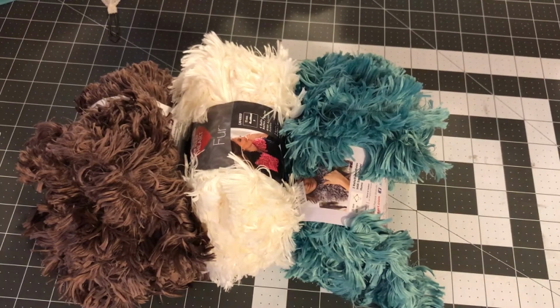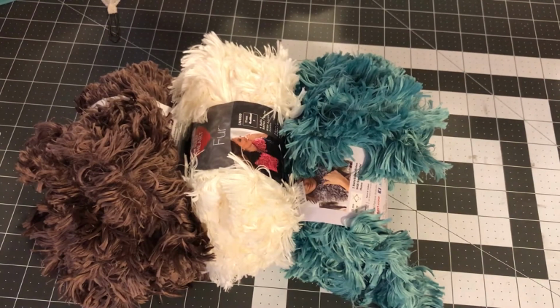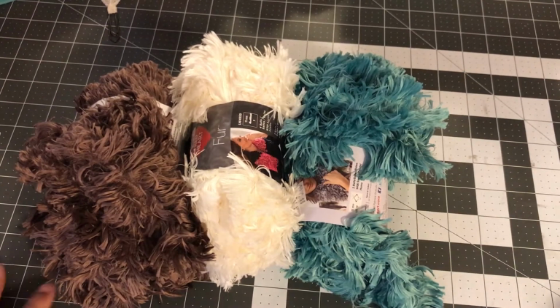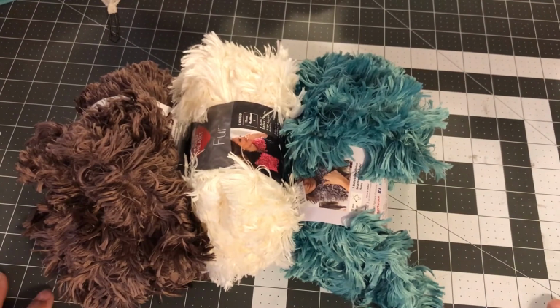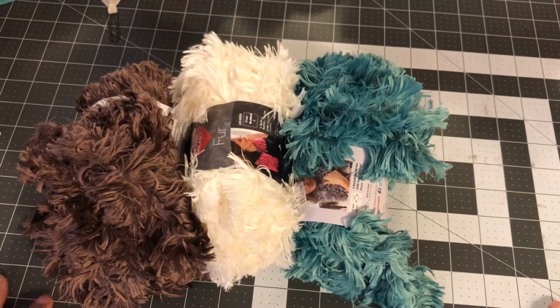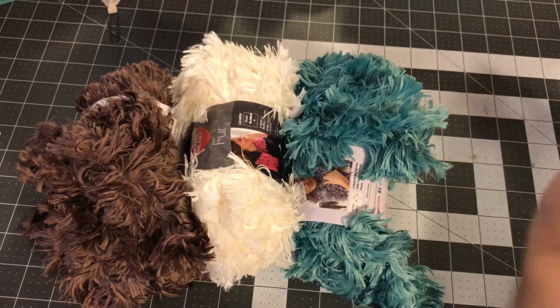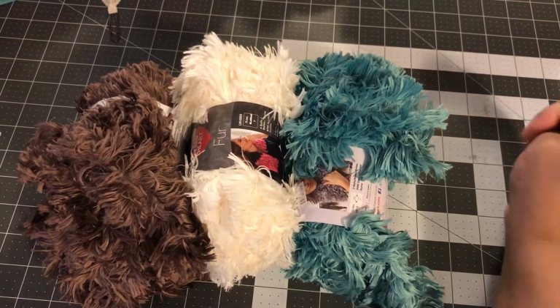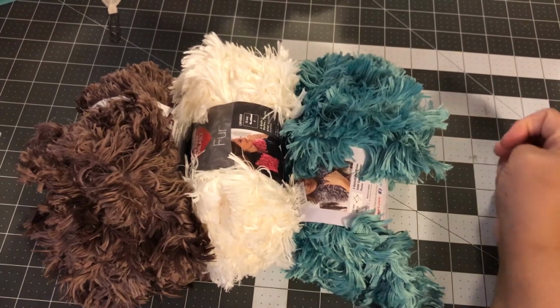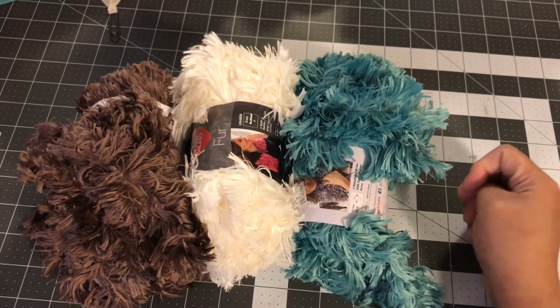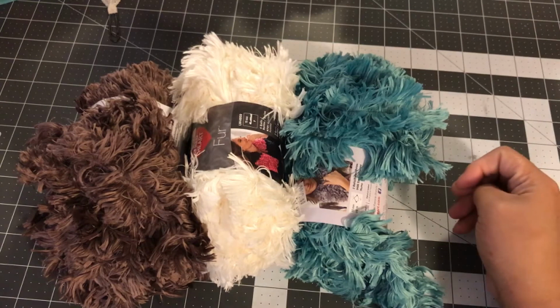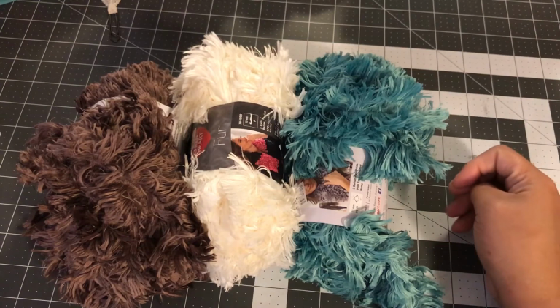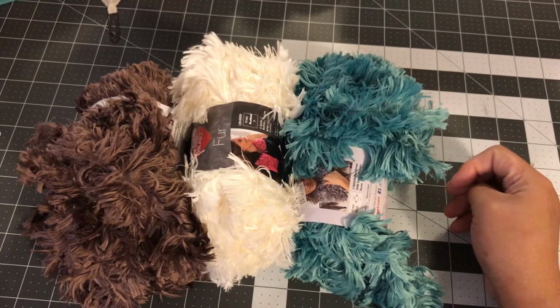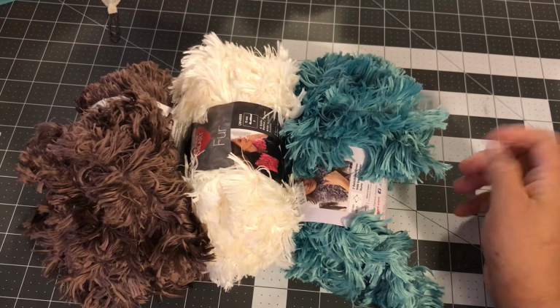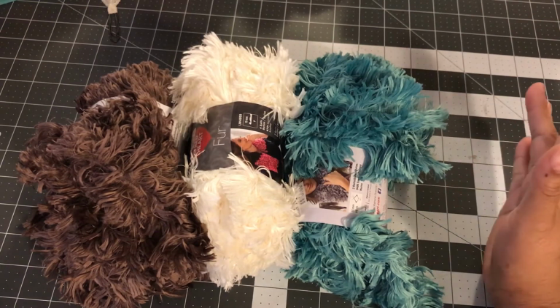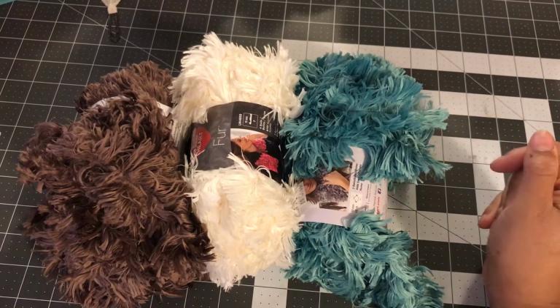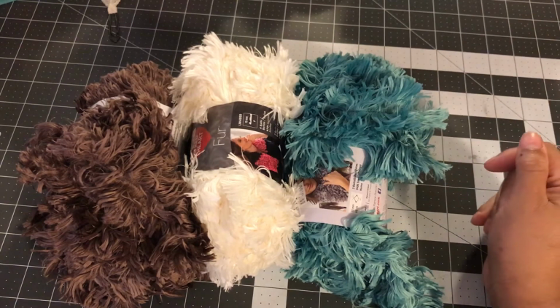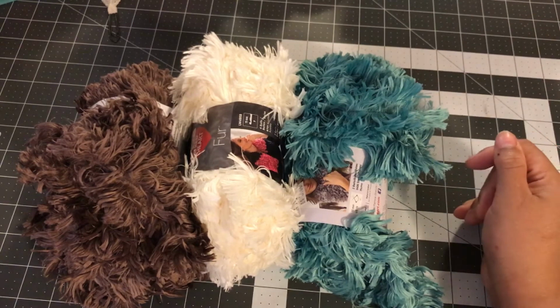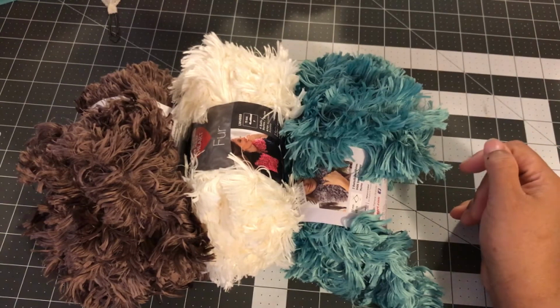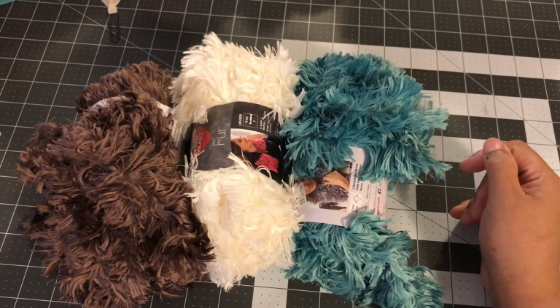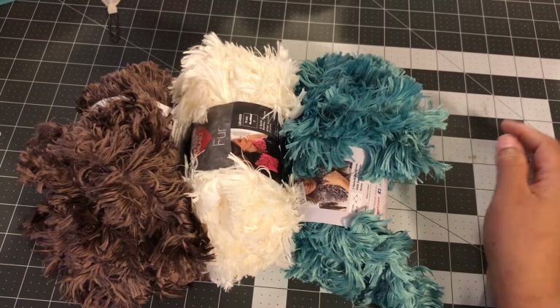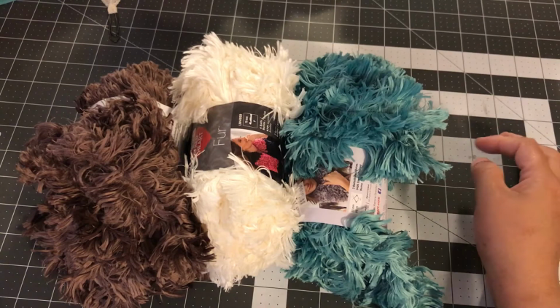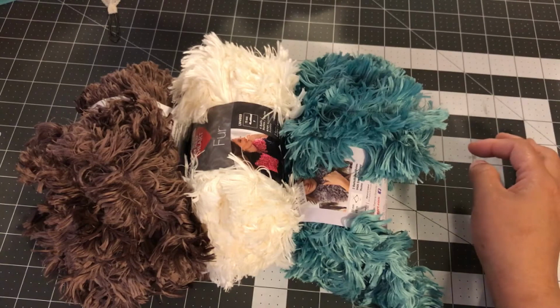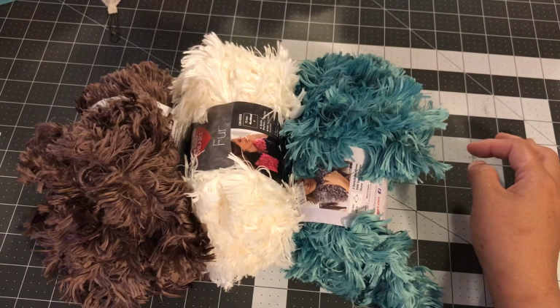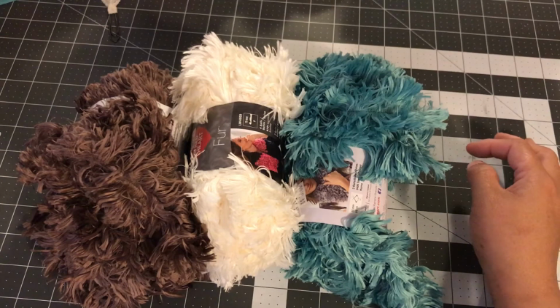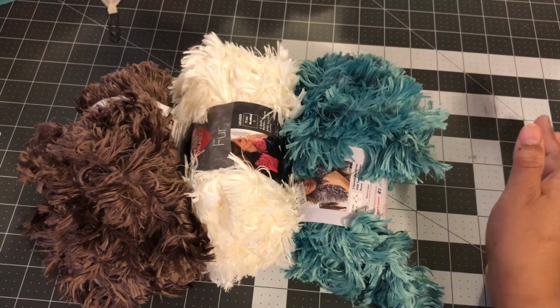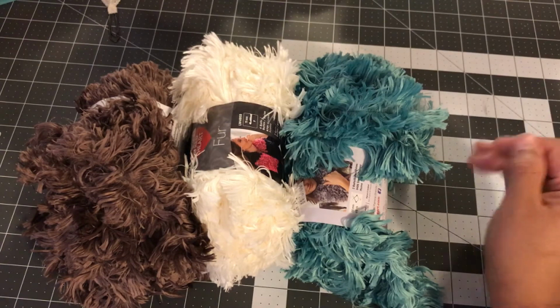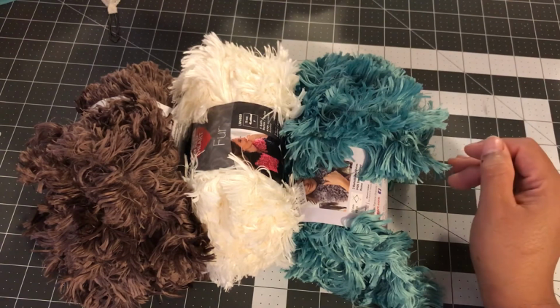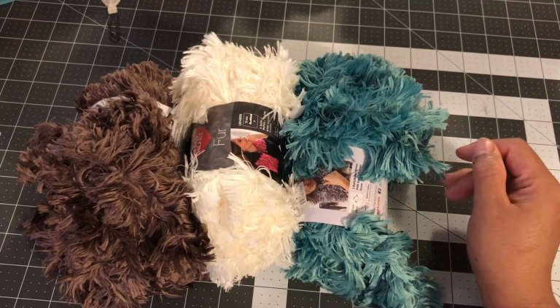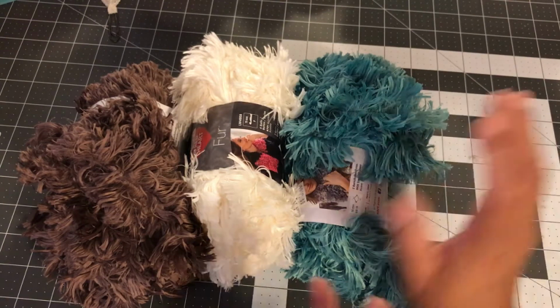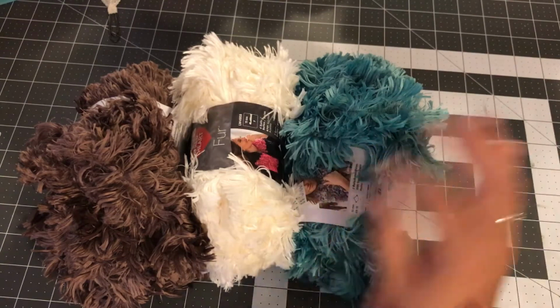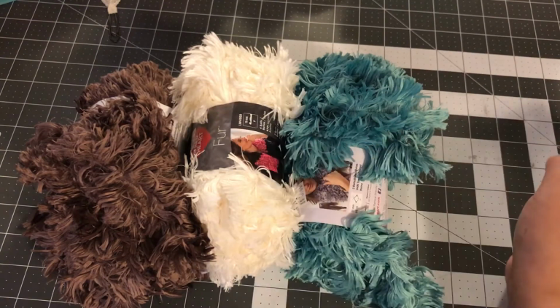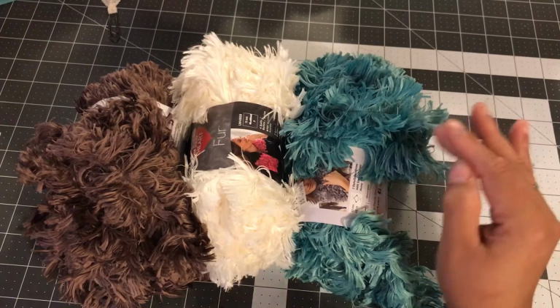Hi guys, welcome back to my channel! I'm glad you guys are watching. I have a Walmart haul, a Dollar Tree haul, and a little bit of Target. Depending on the time I'll just try to go all through because it's not that much, so I'm gonna combine it.